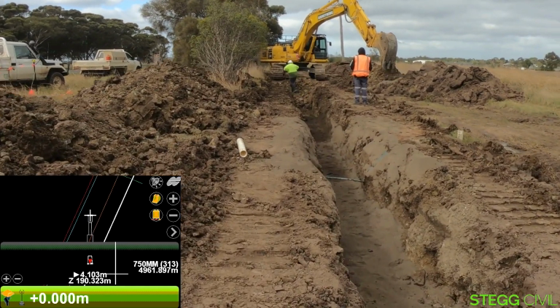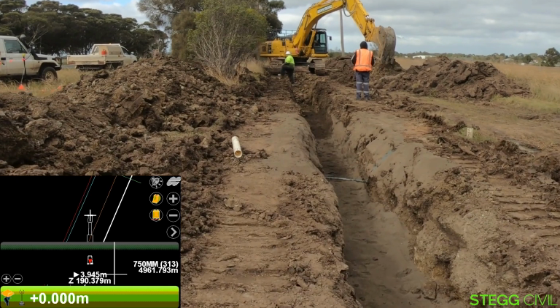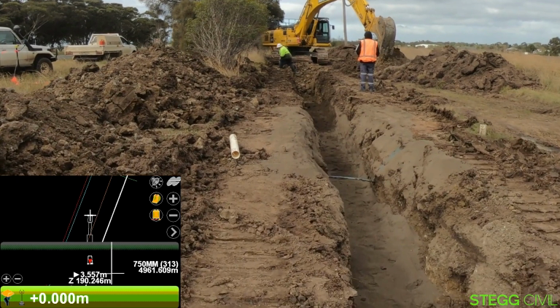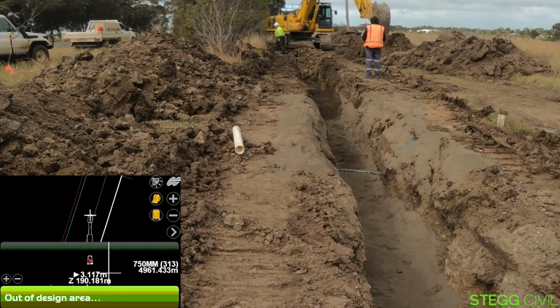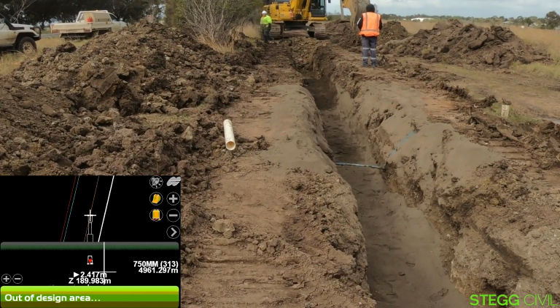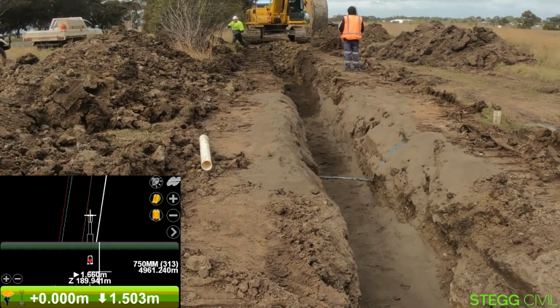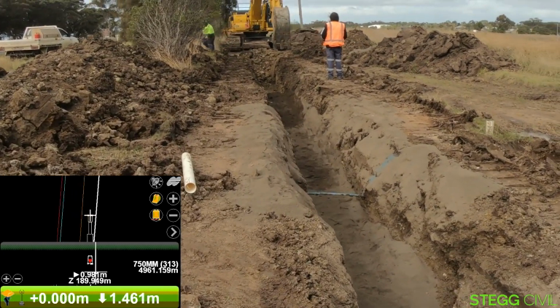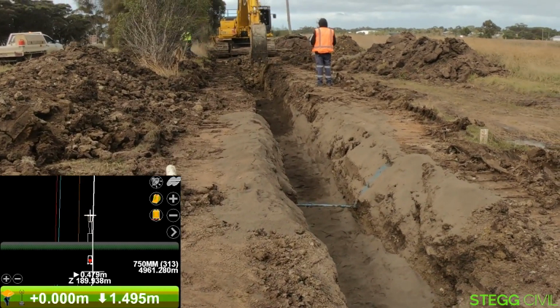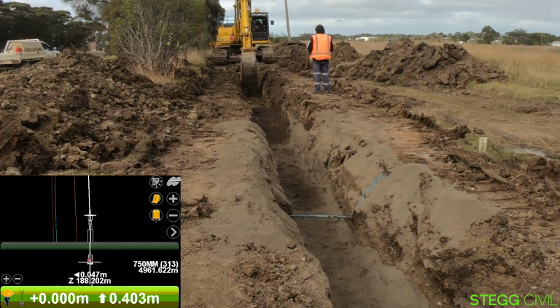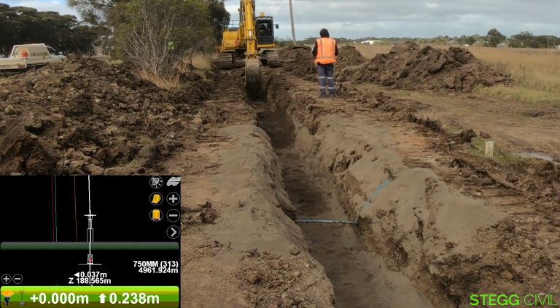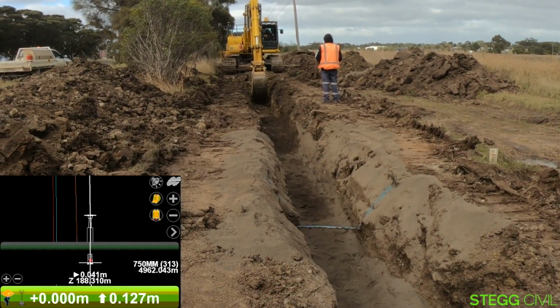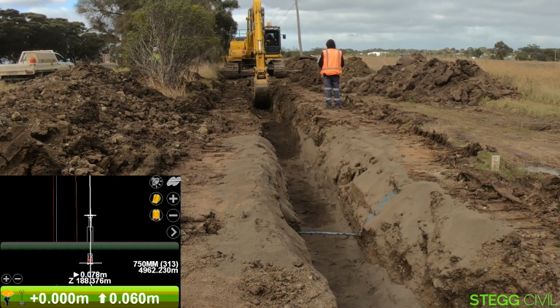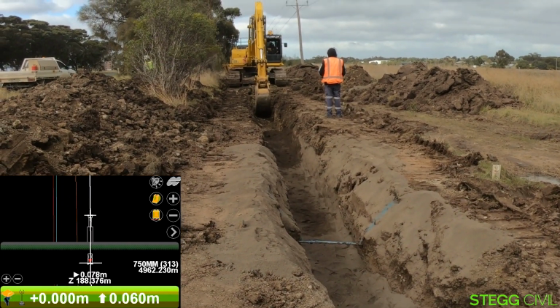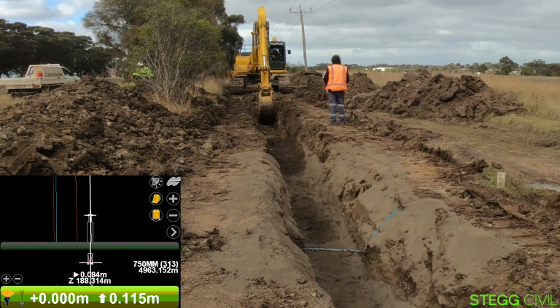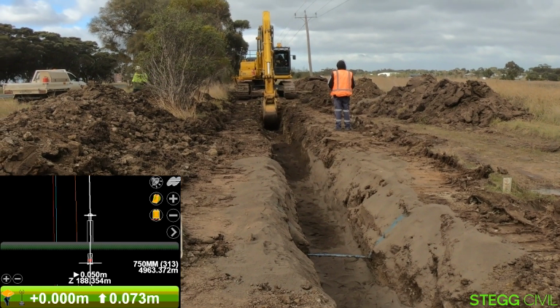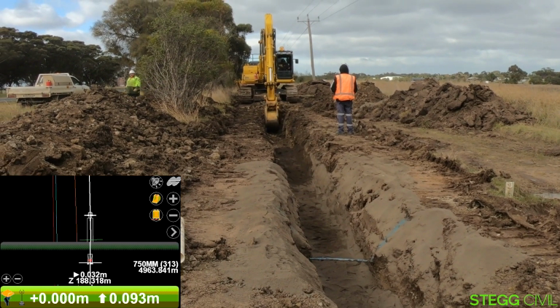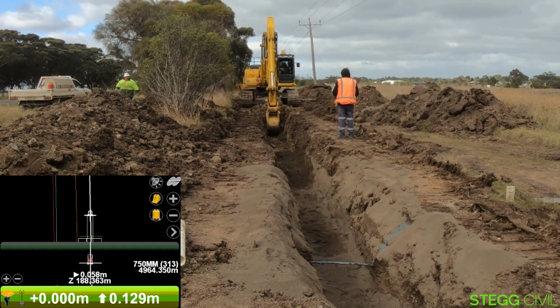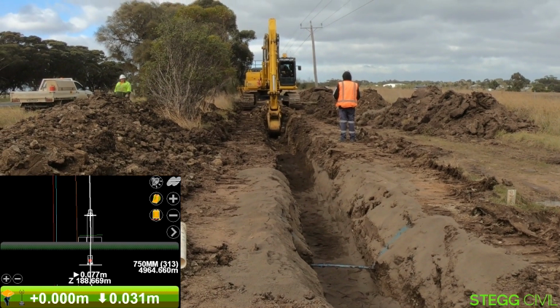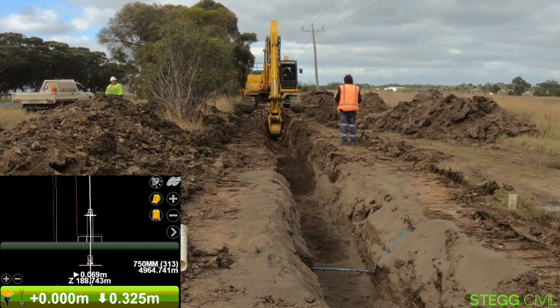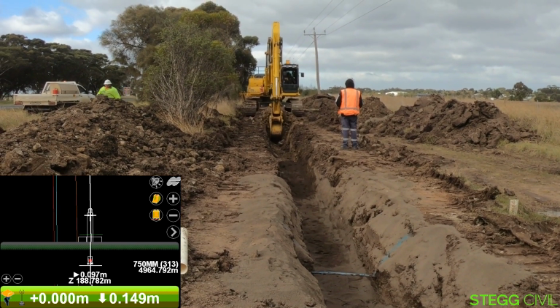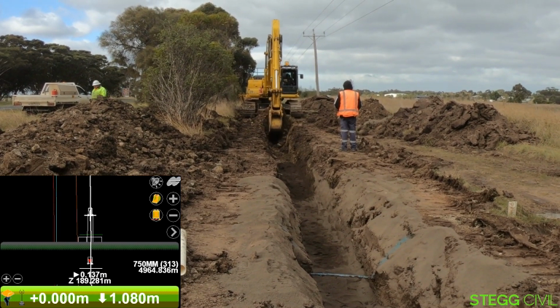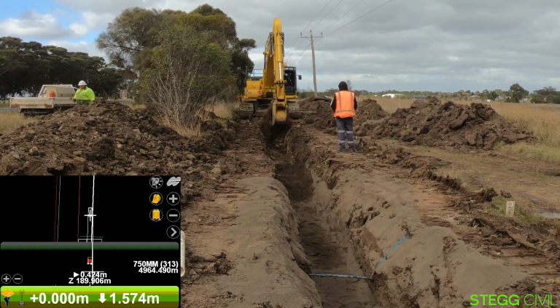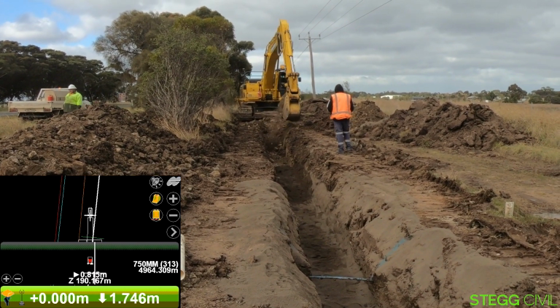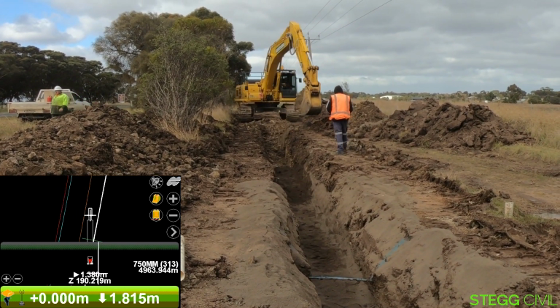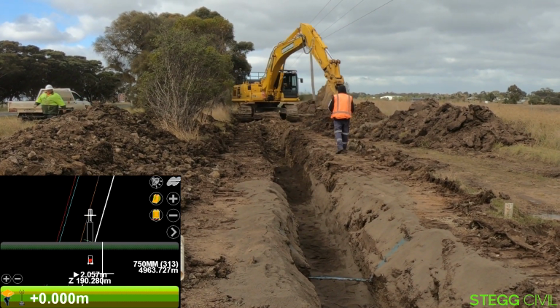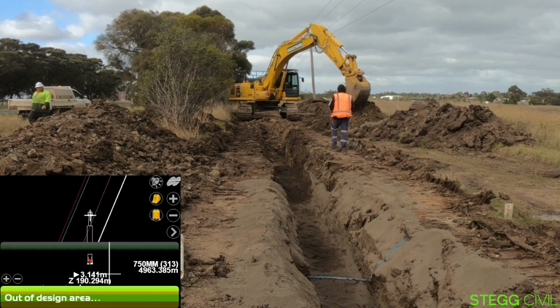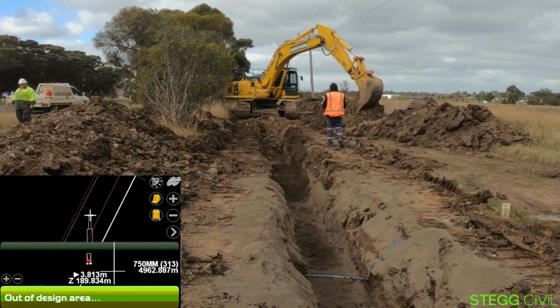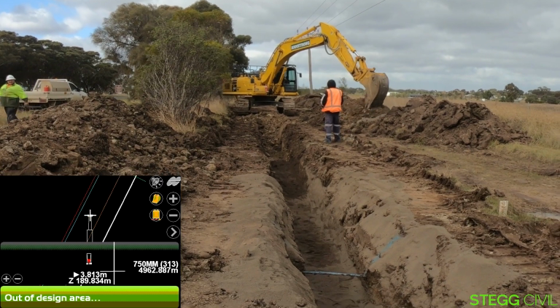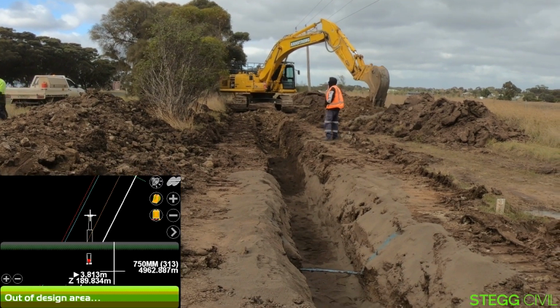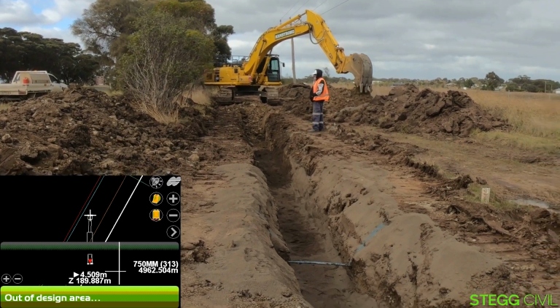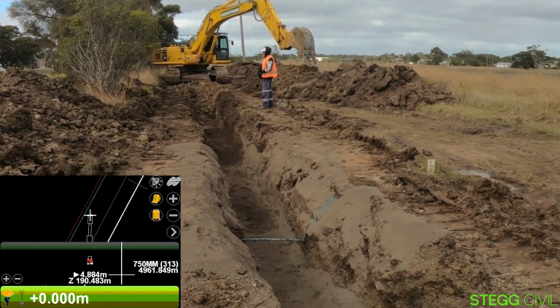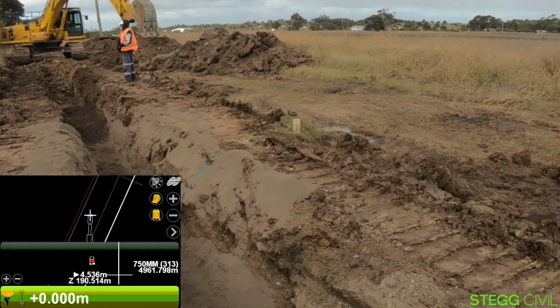On the right-hand side down the bottom, he's got his bucket selected — it's a 750, which is the one he's digging with at the moment. There's also a chainage on the right-hand side, so he knows exactly what chainage he's up to on this project.